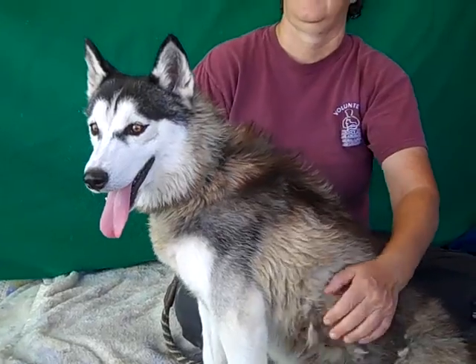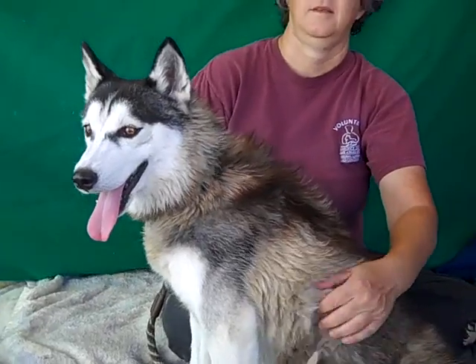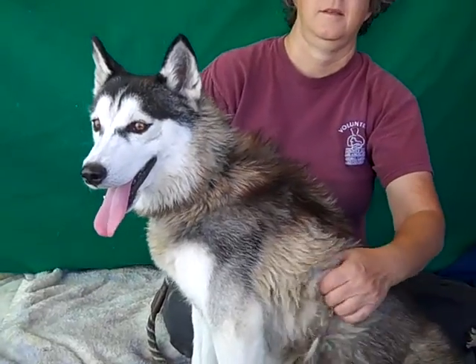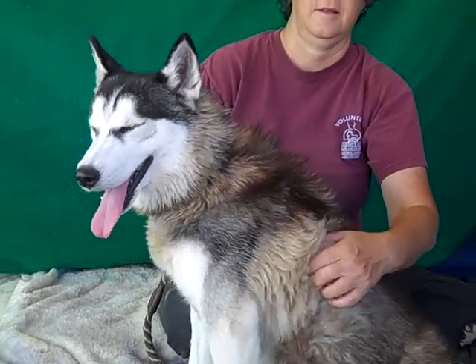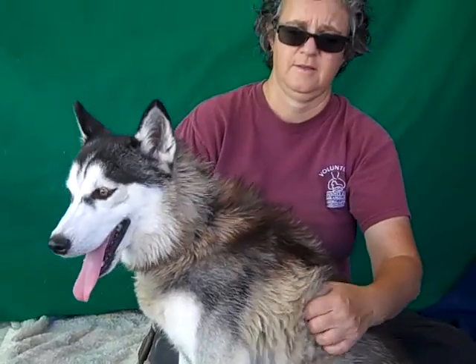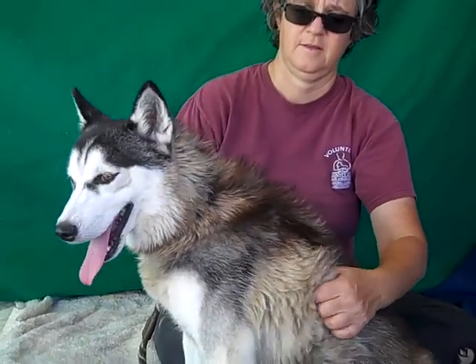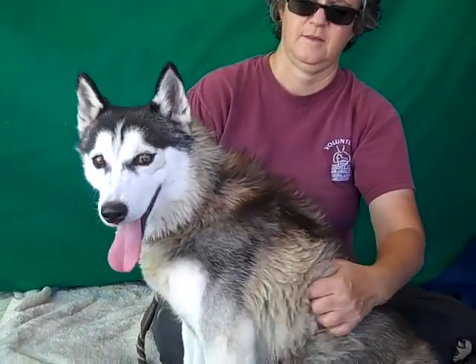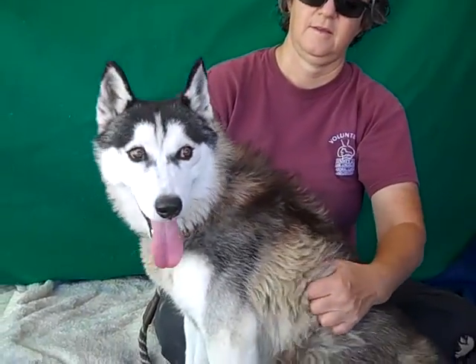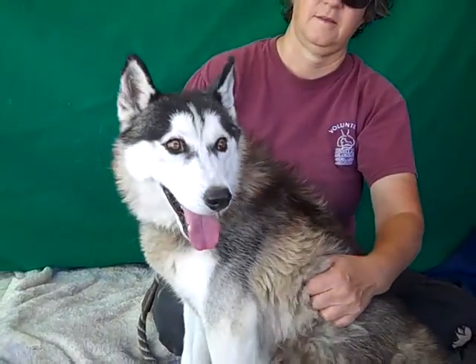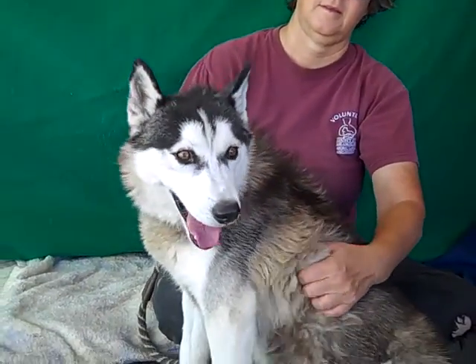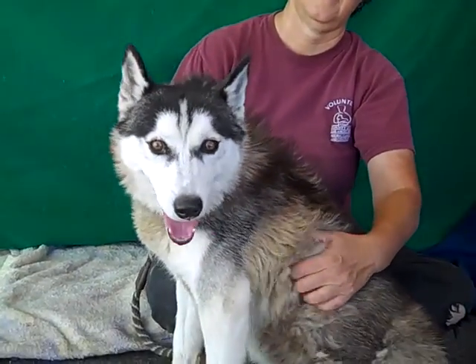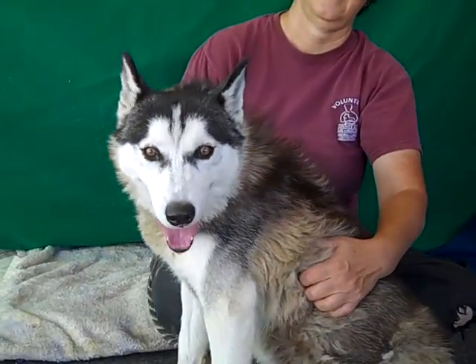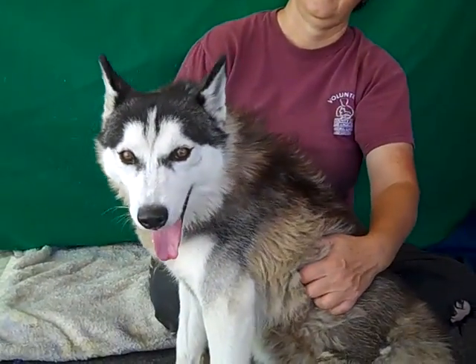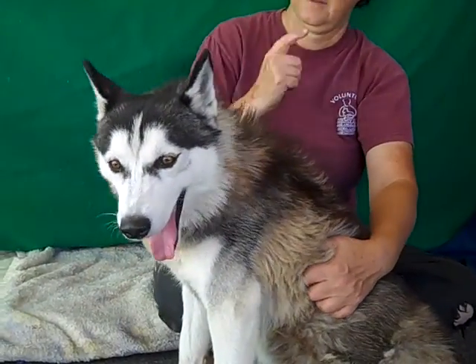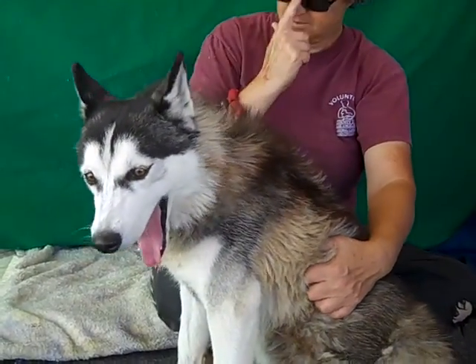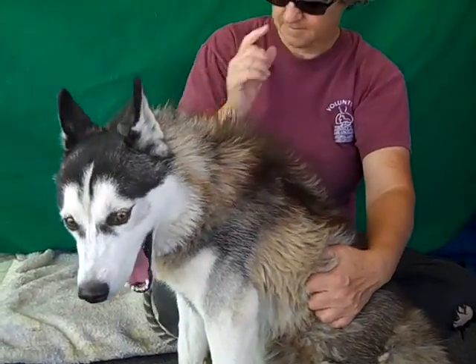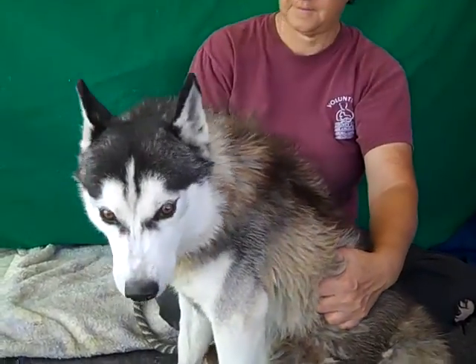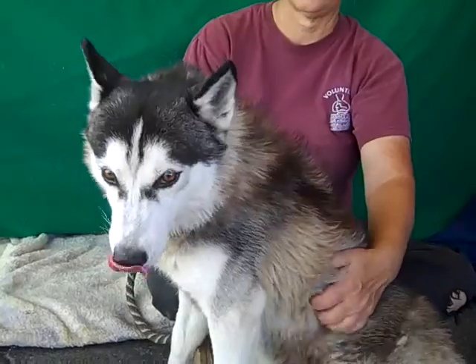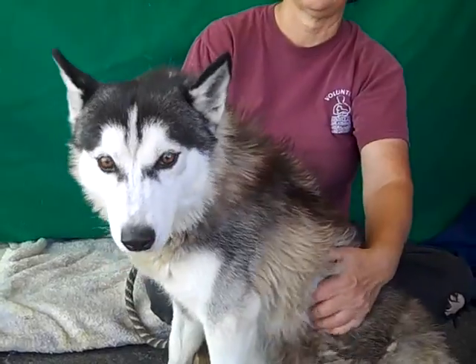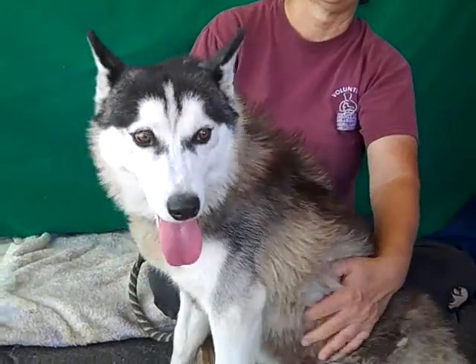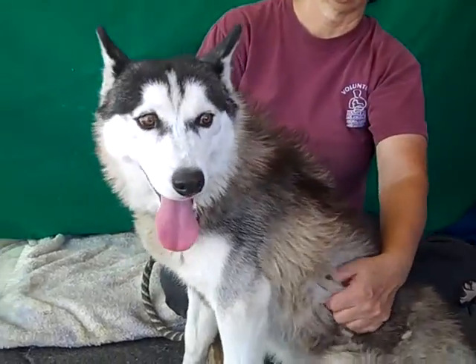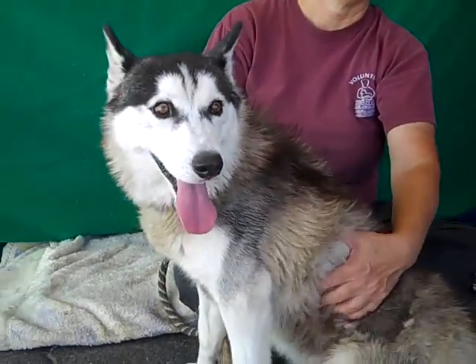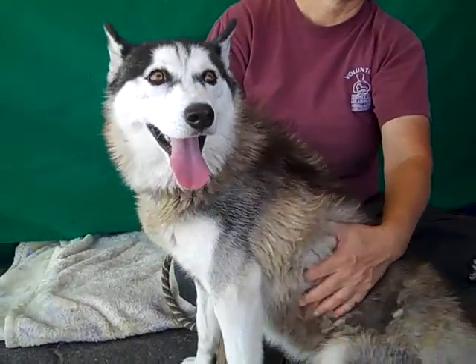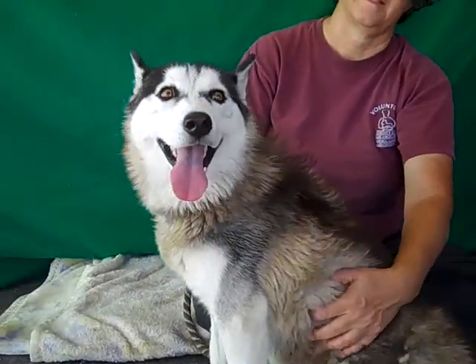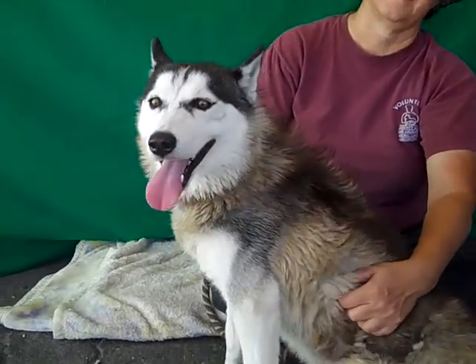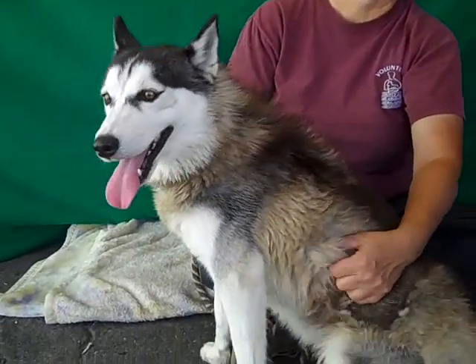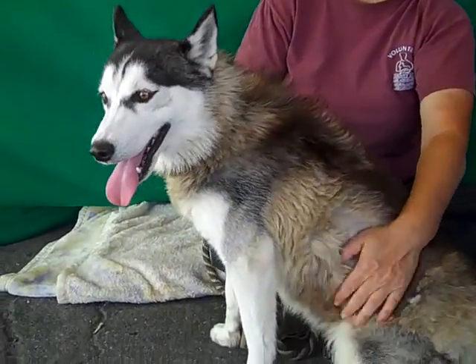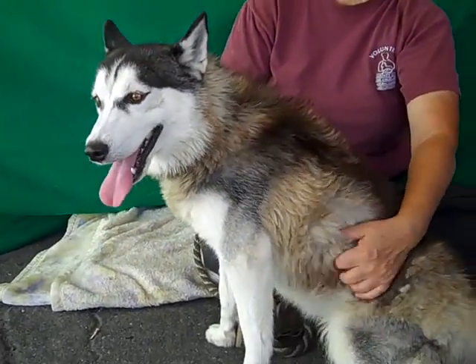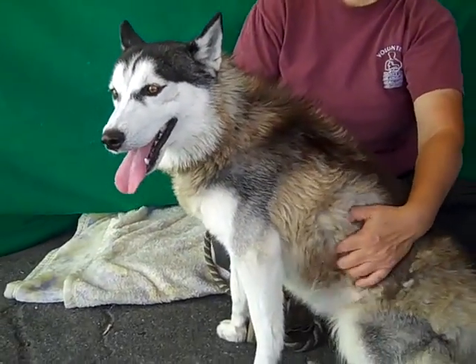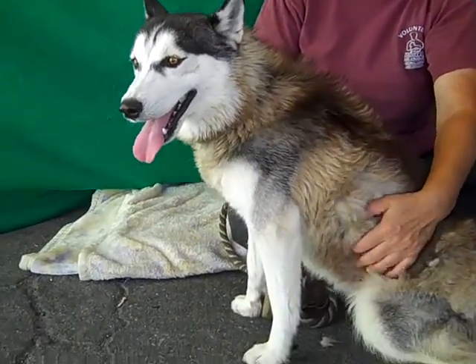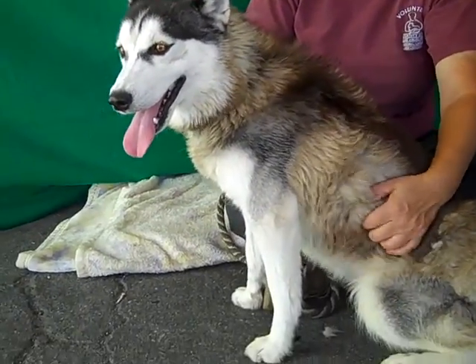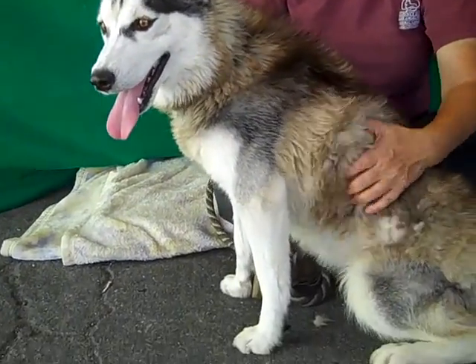Look at this beauty. We have Ivy here. Ivy's ID number is A48H3625 and Ivy, as you can see, is a beautiful Siberian Husky.